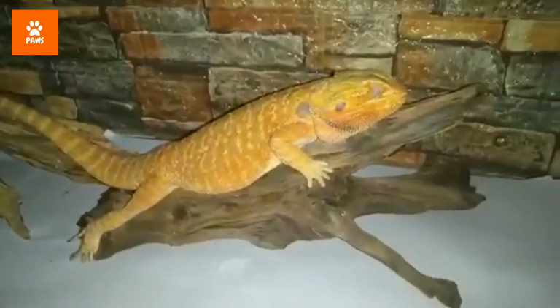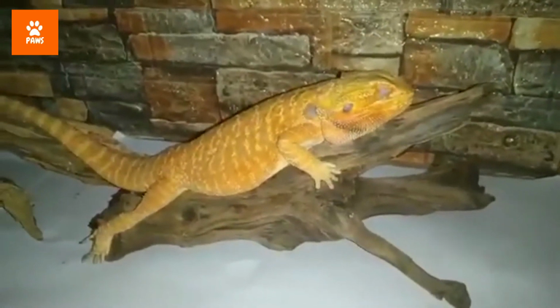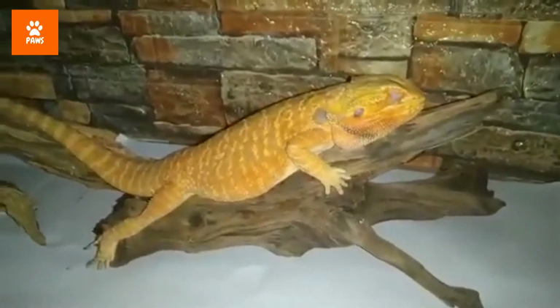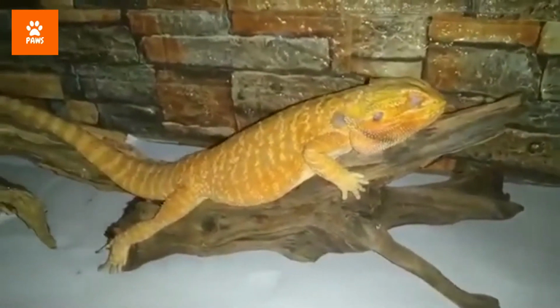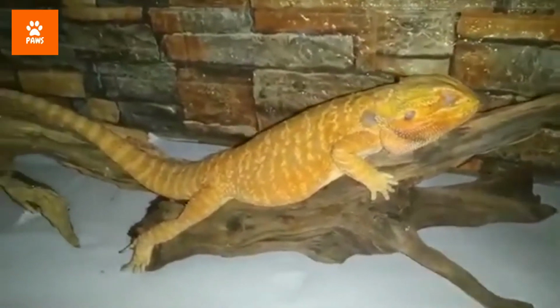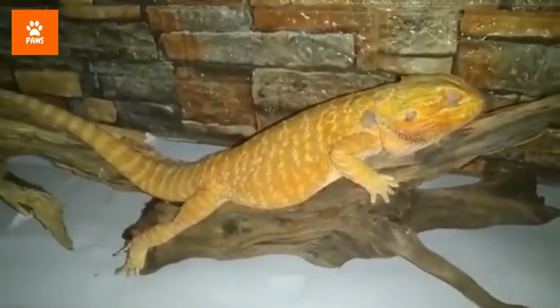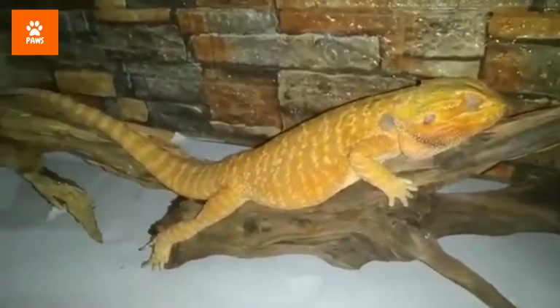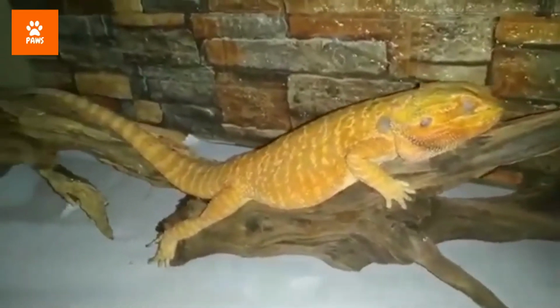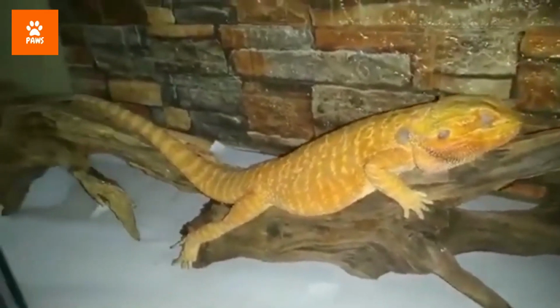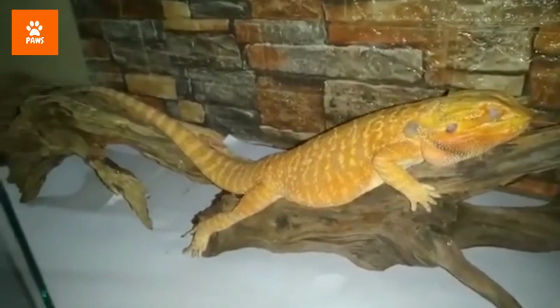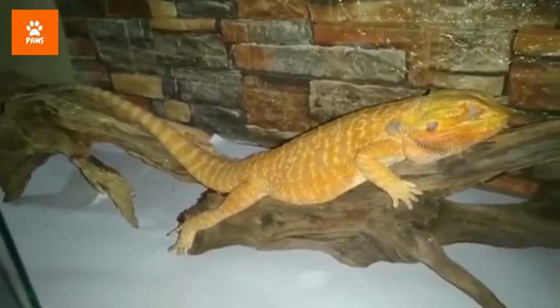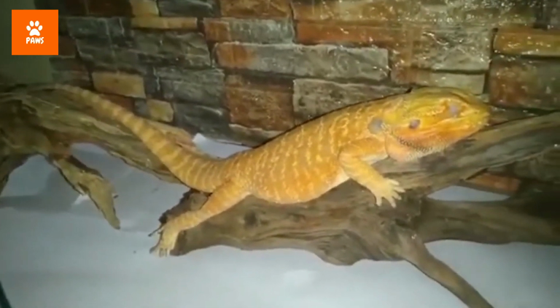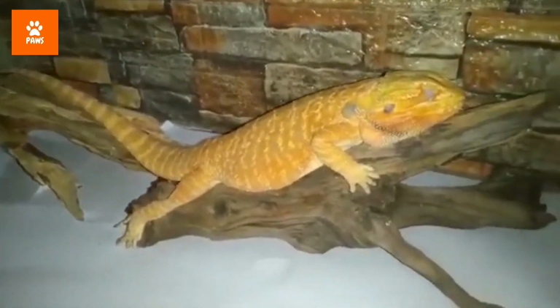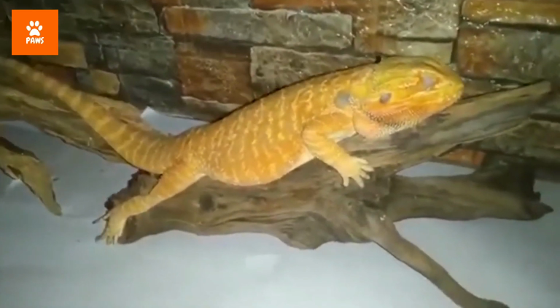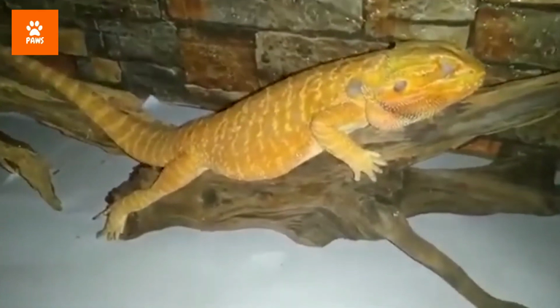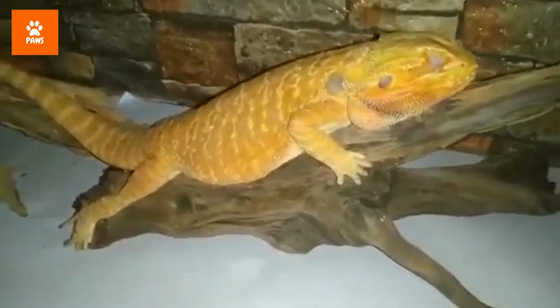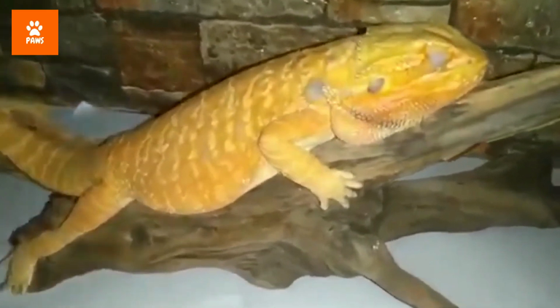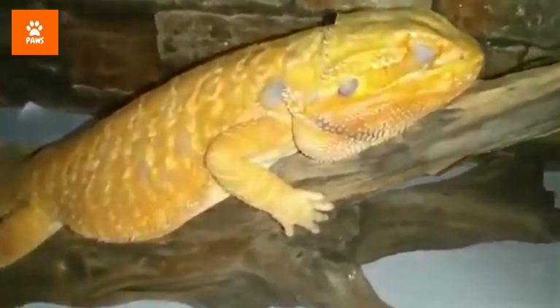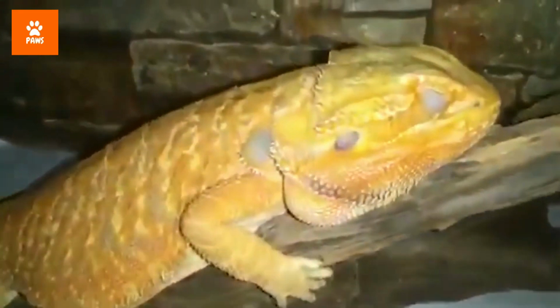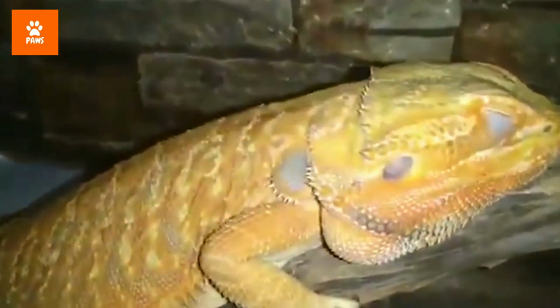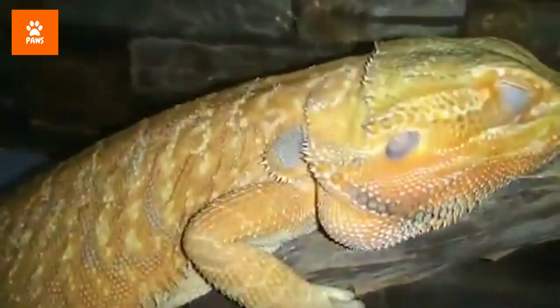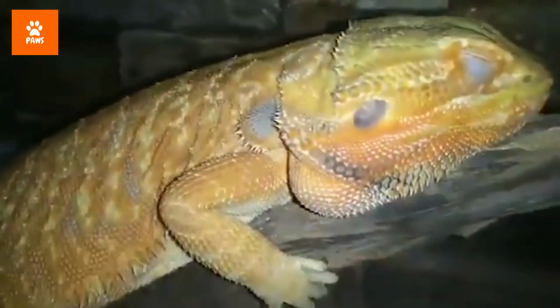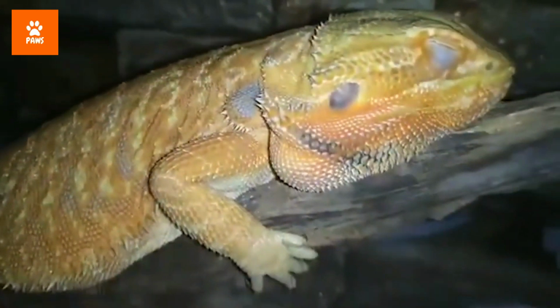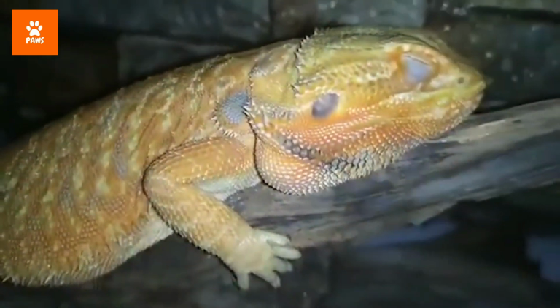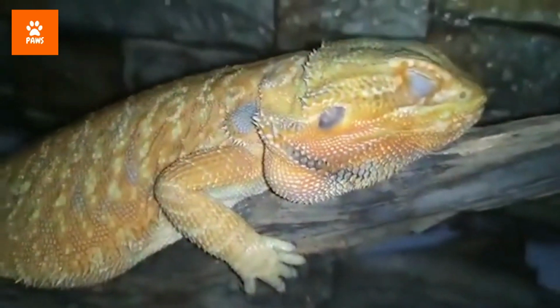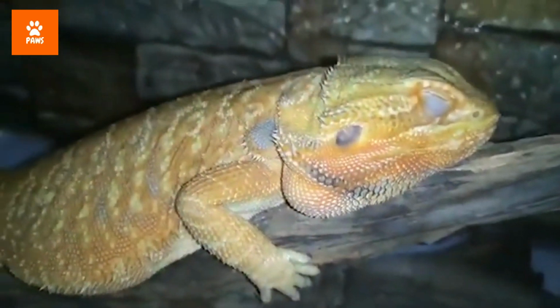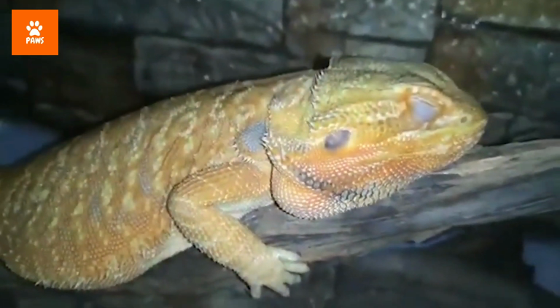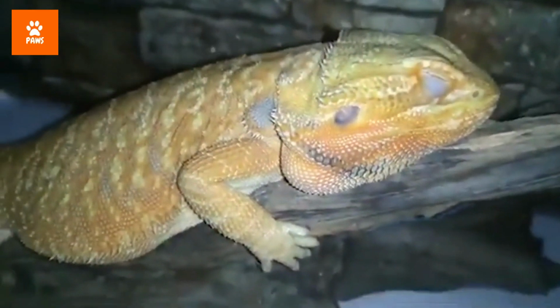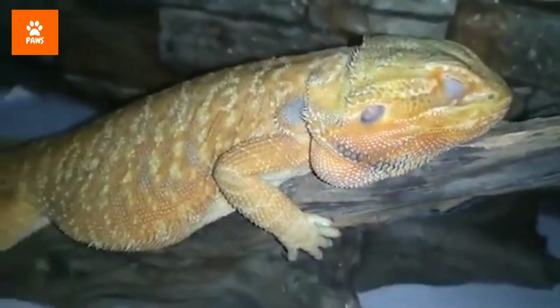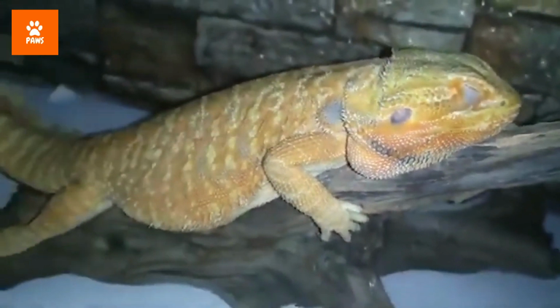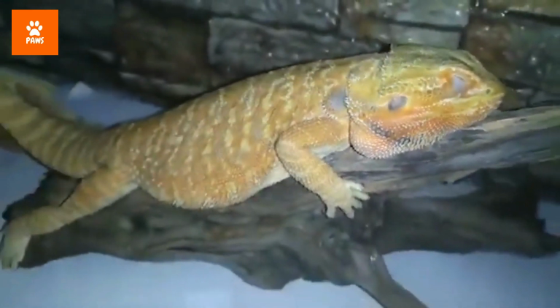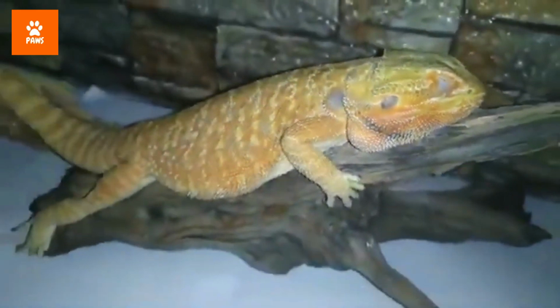Bearded dragons have the rare talent of sleeping upright. Thanks to their natural ability to lock their hind legs and hold themselves upright, they often do this when they have to sleep between rocks — they would just lock their hind legs, lean against something, and sleep away.